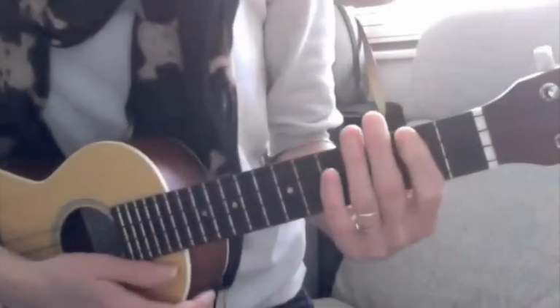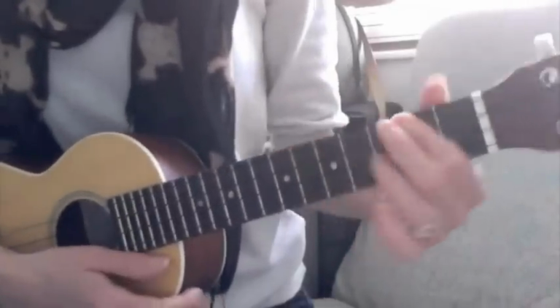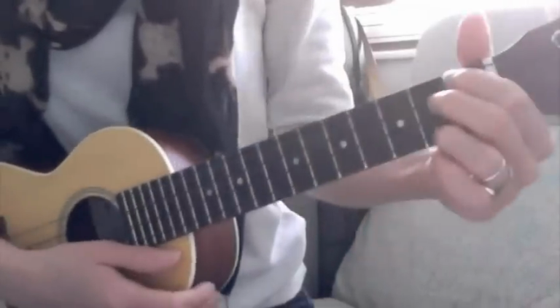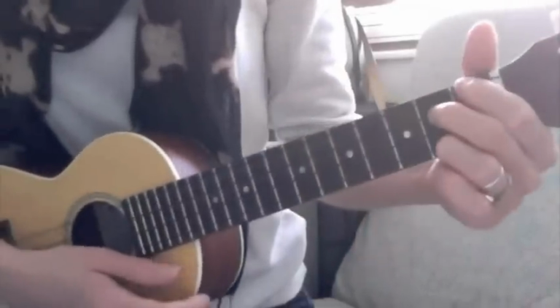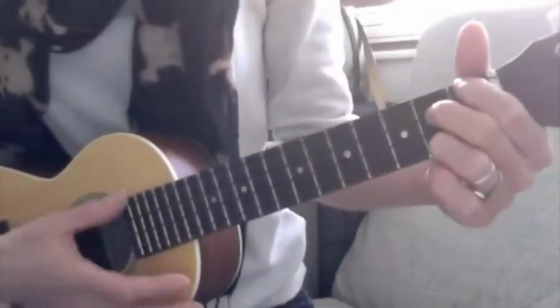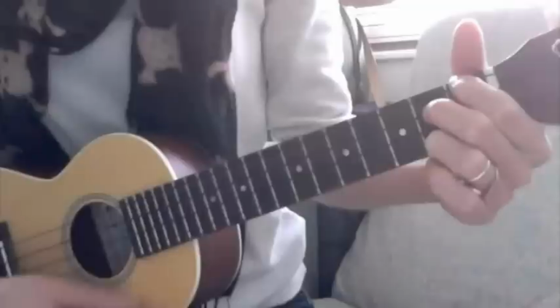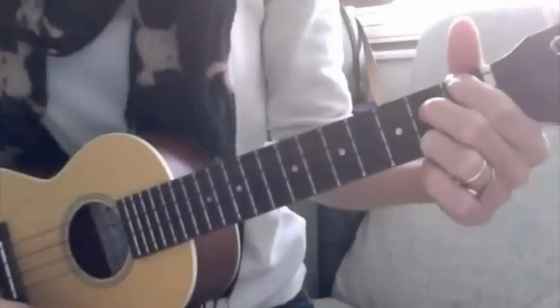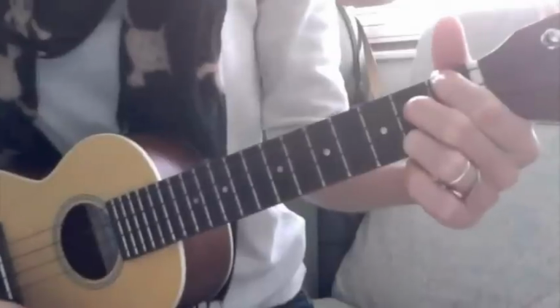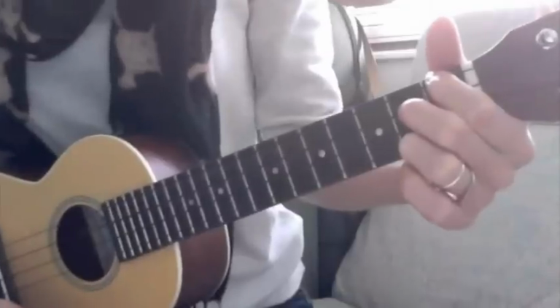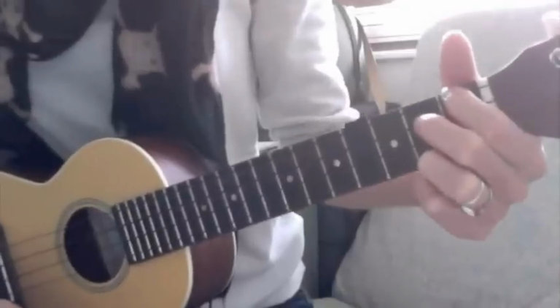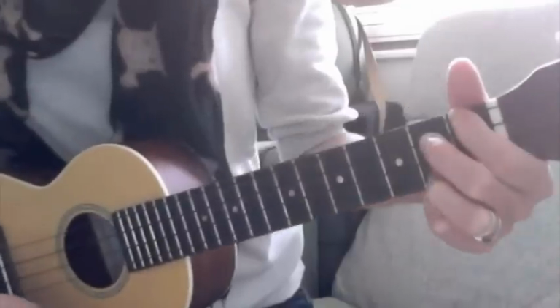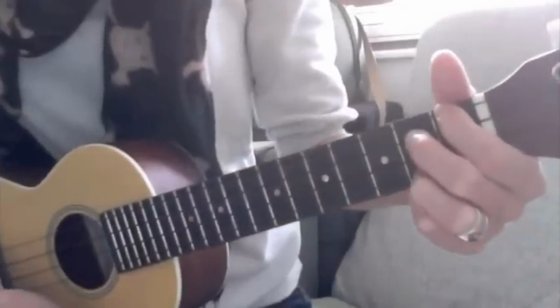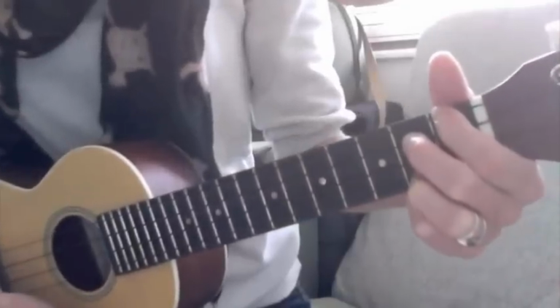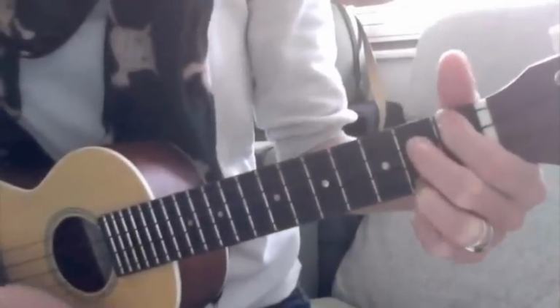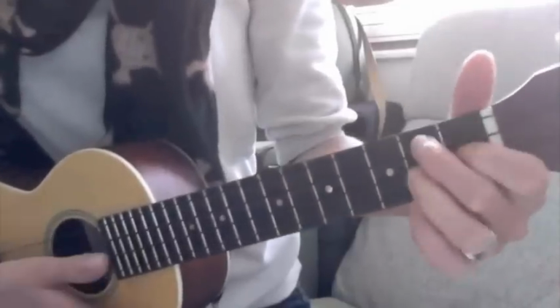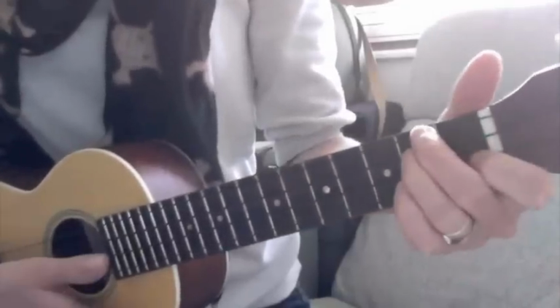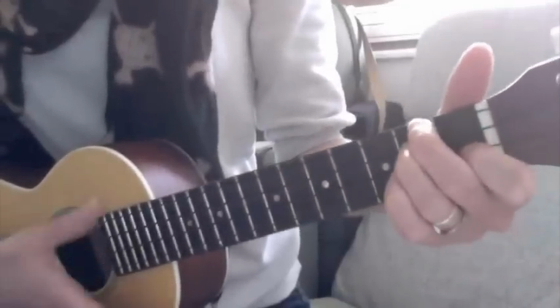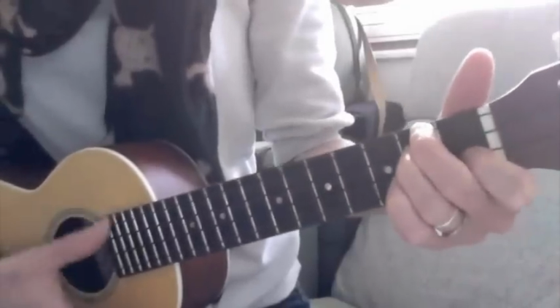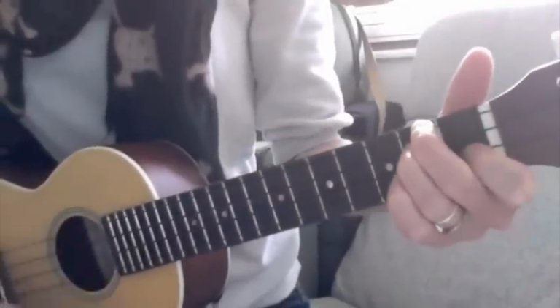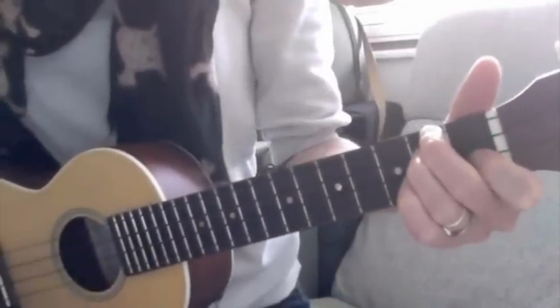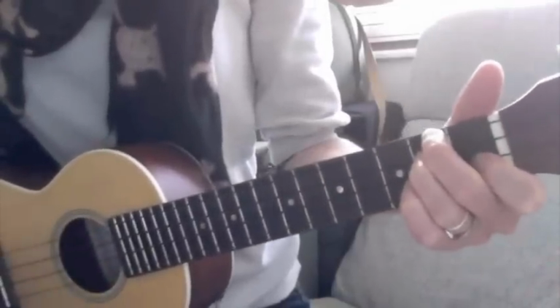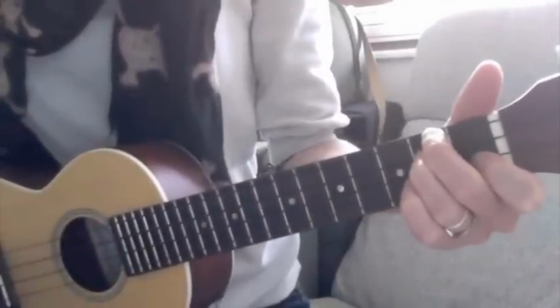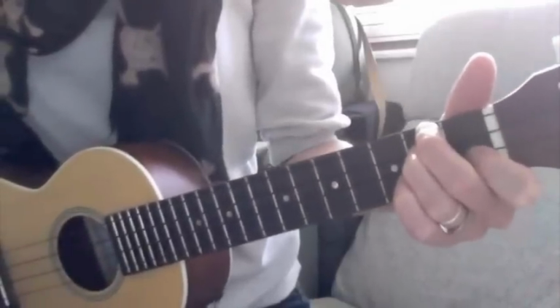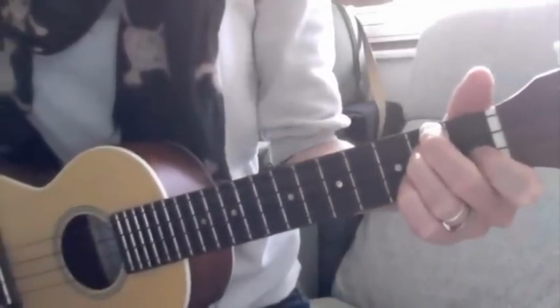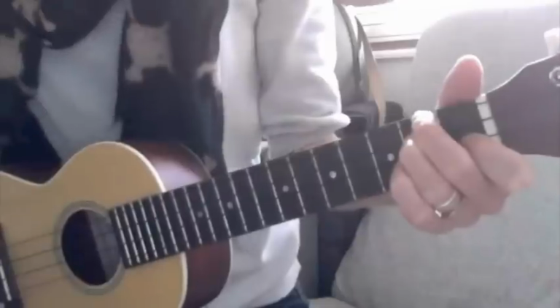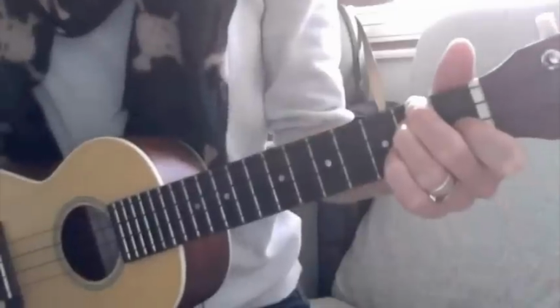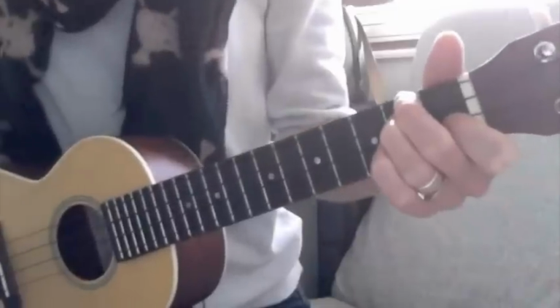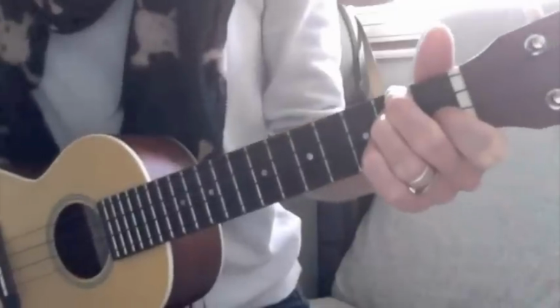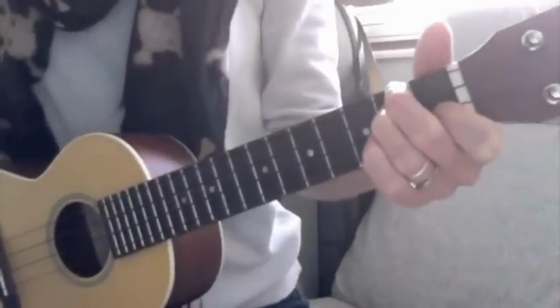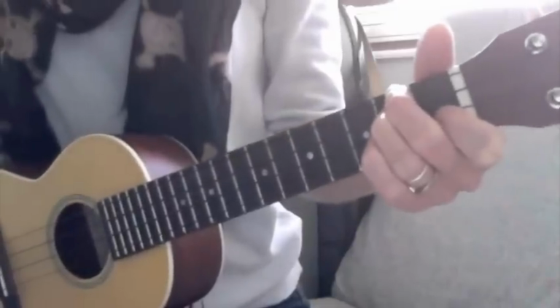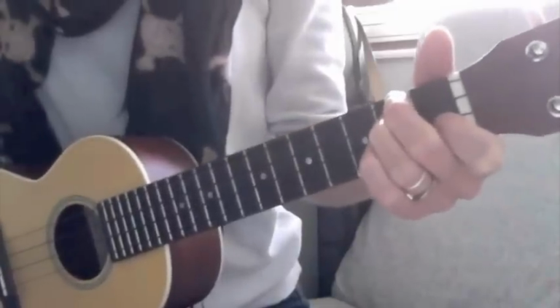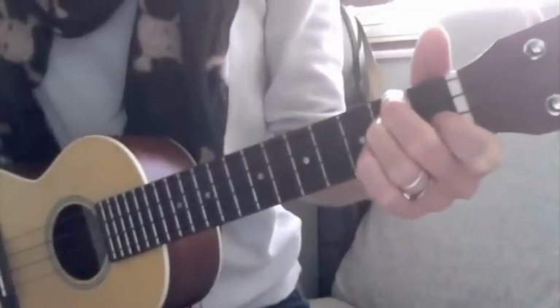The other two chords in the song are E7, which we've learnt already, and D minor, which we've learnt already. So those are the four chords that we need for this song.